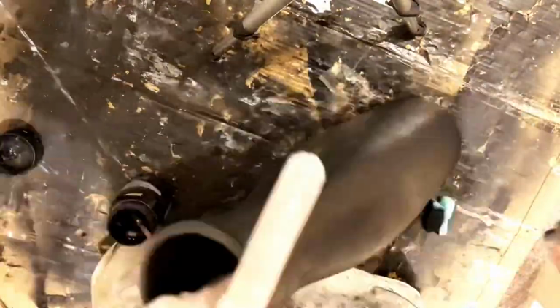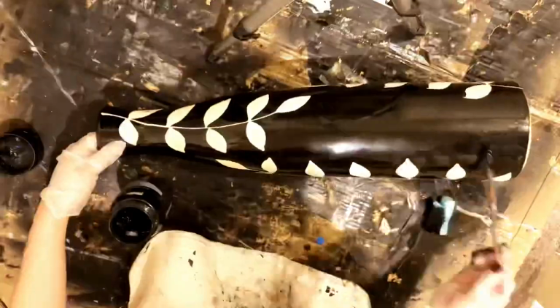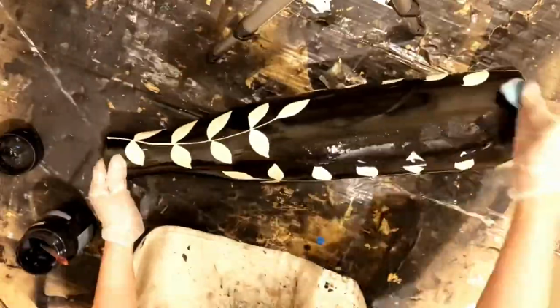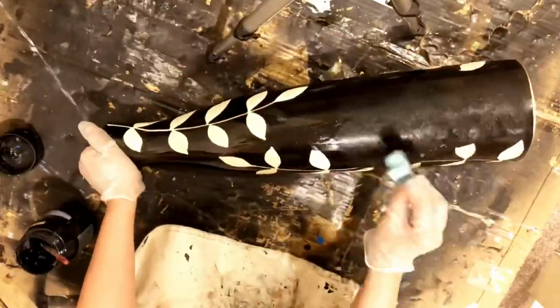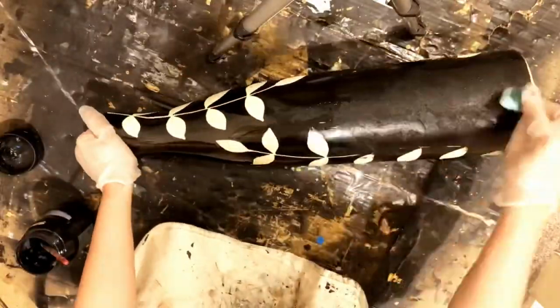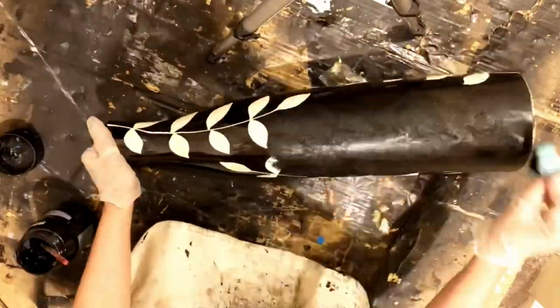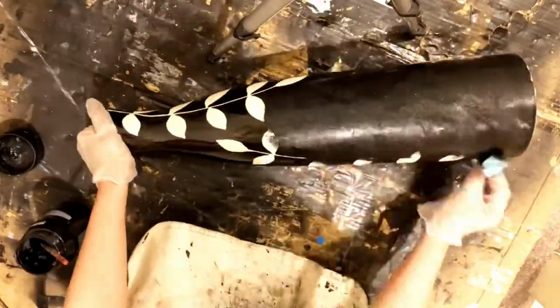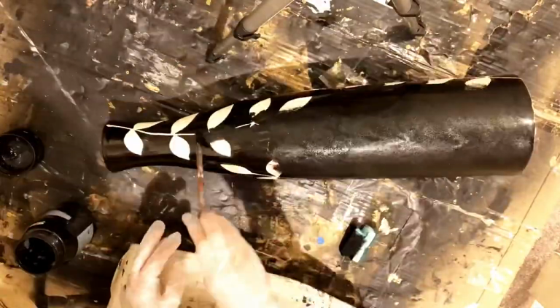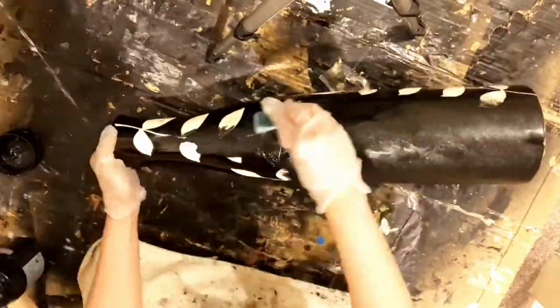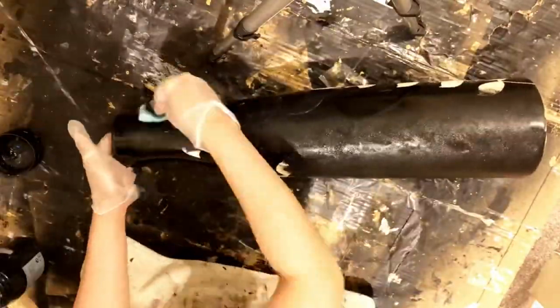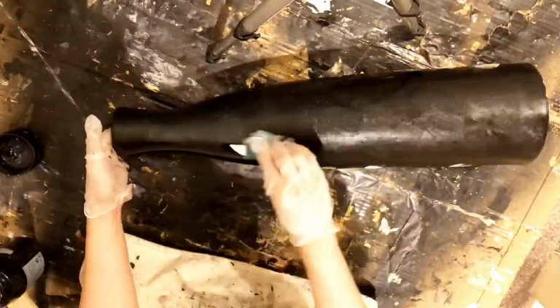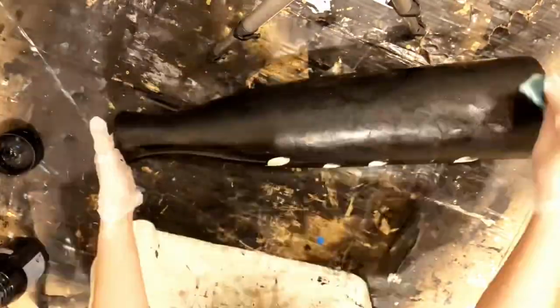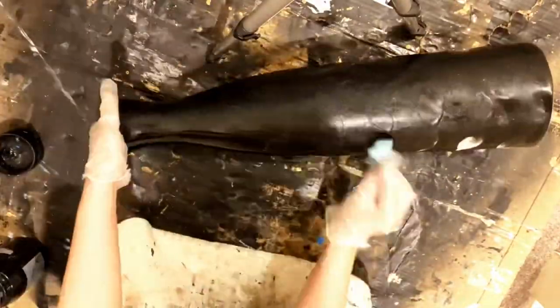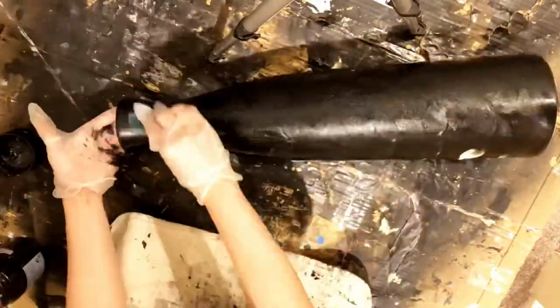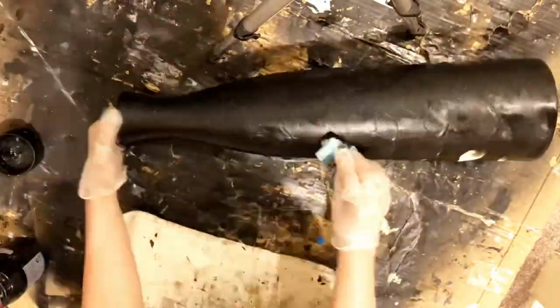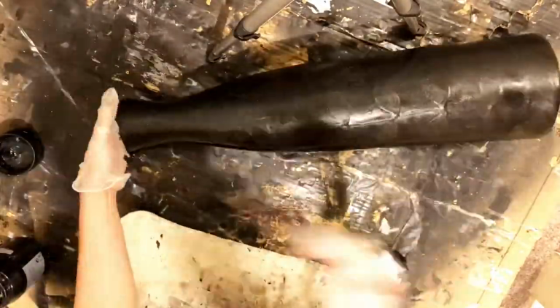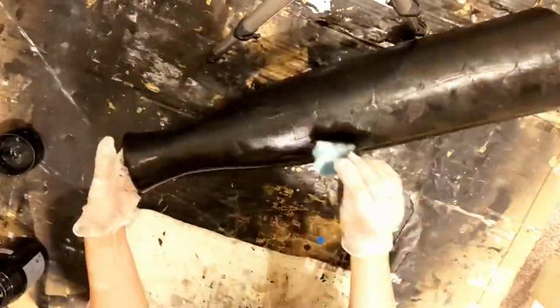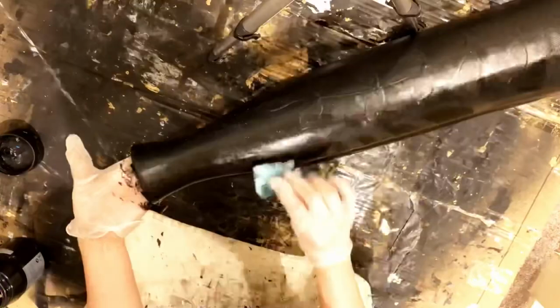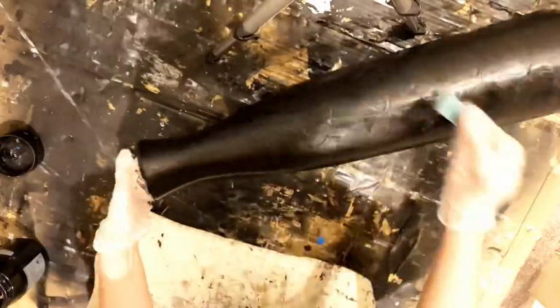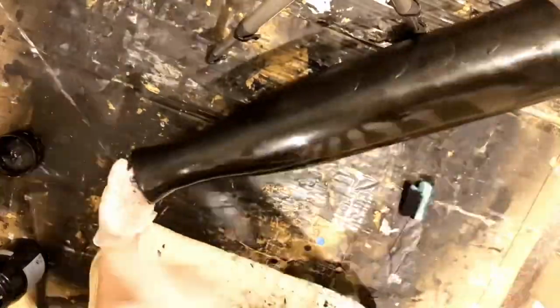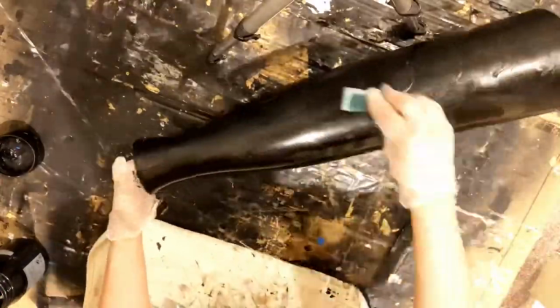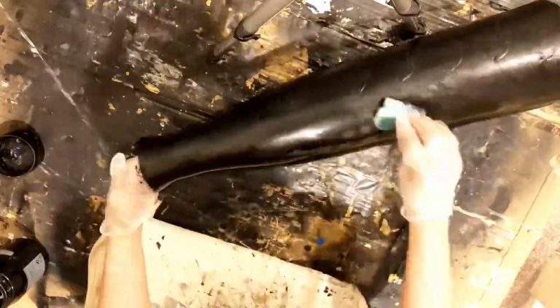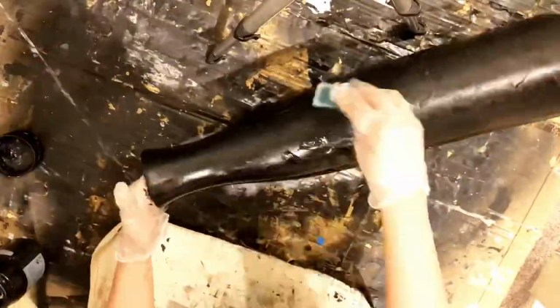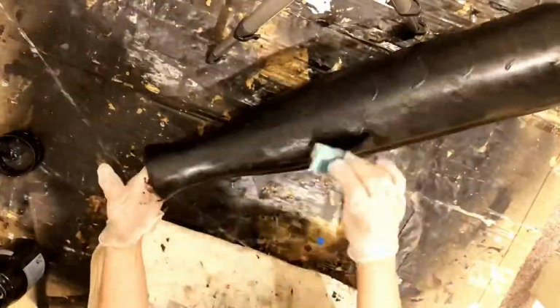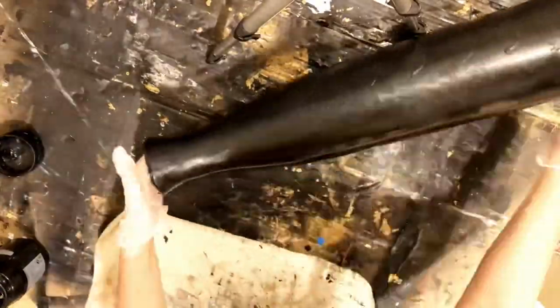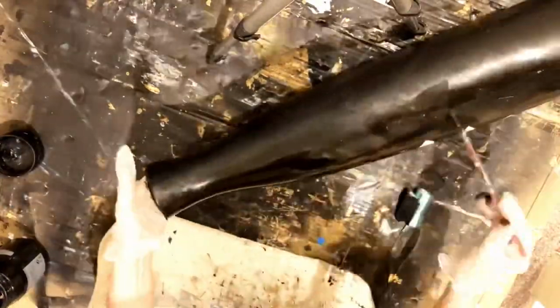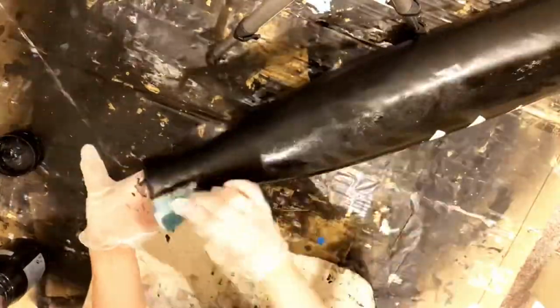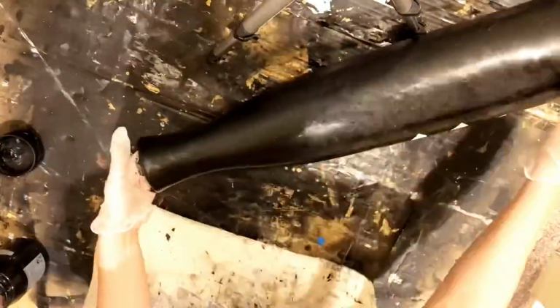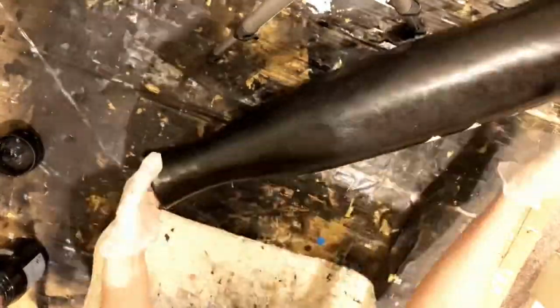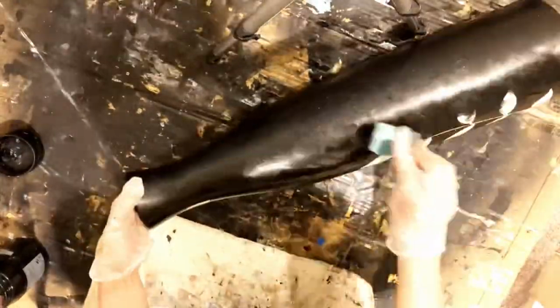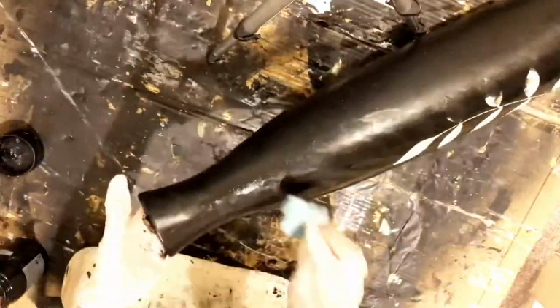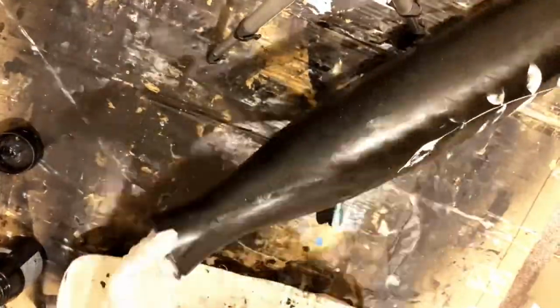Now I'm done with the first vase and it's time to do the second one. For the second vase I did exactly the same process as I did with the first one.